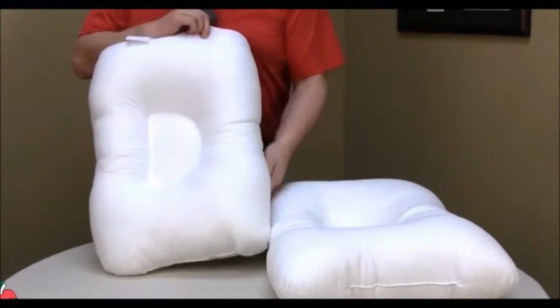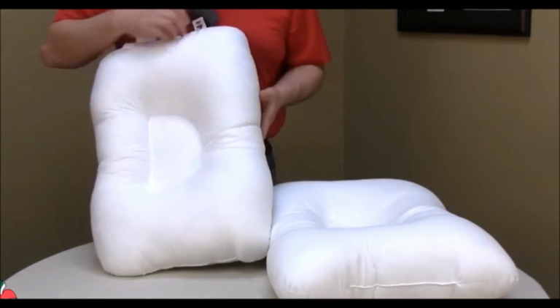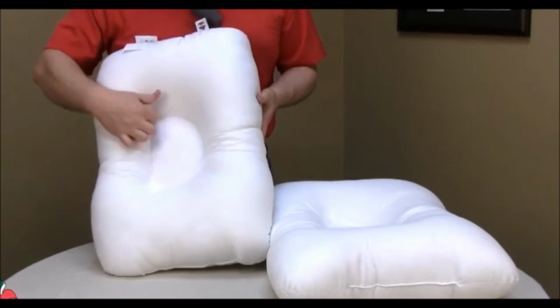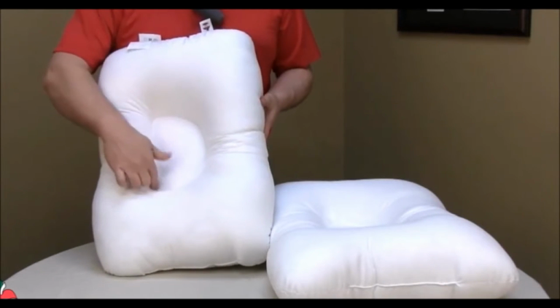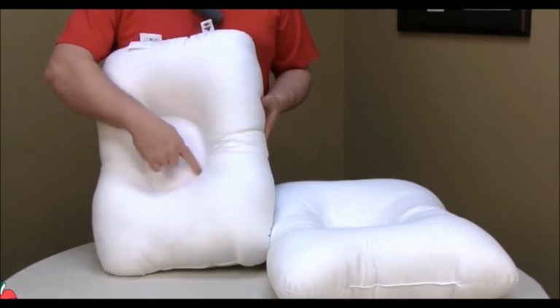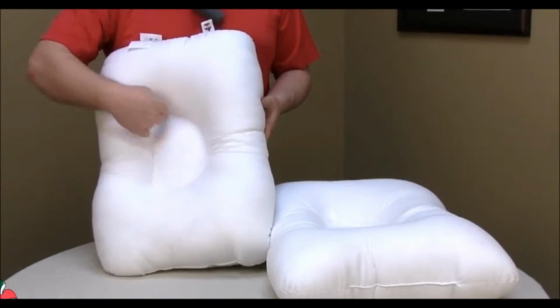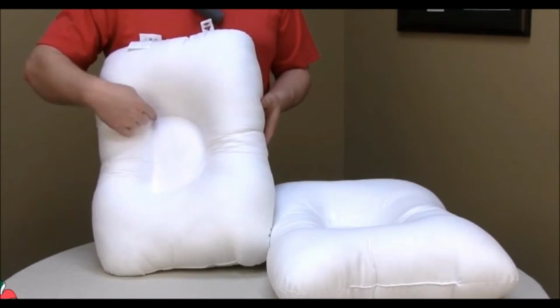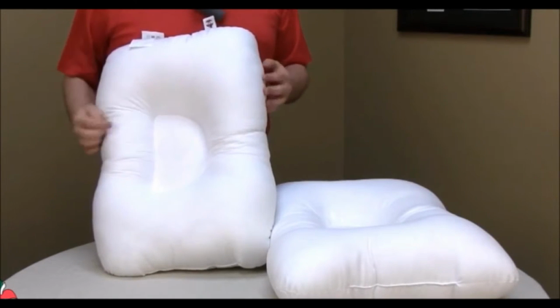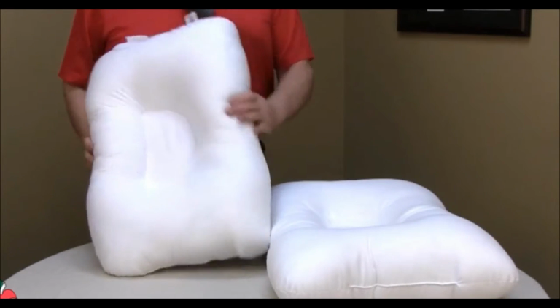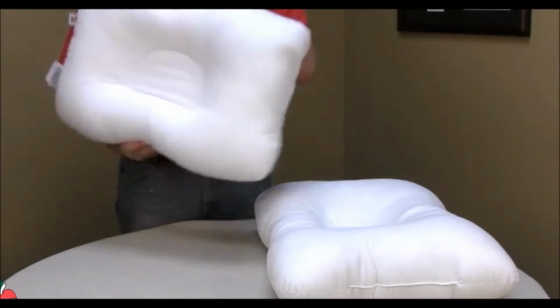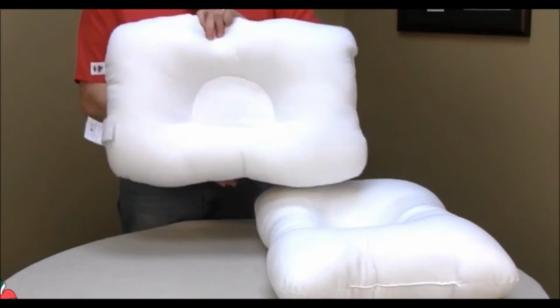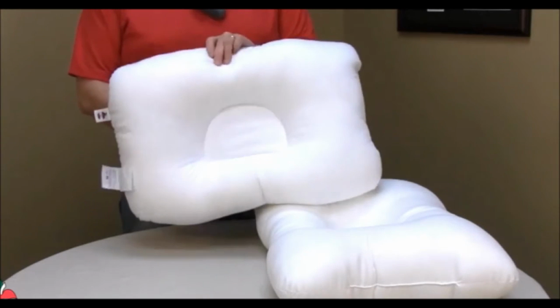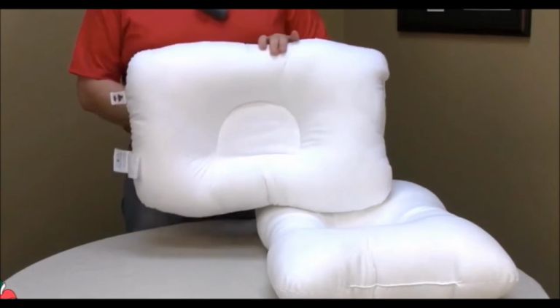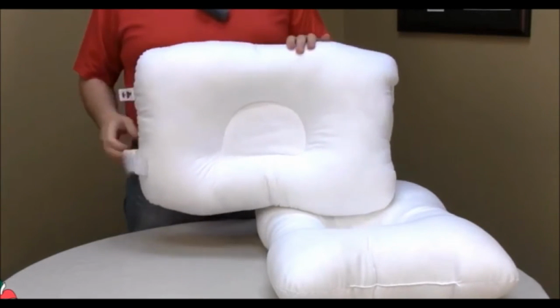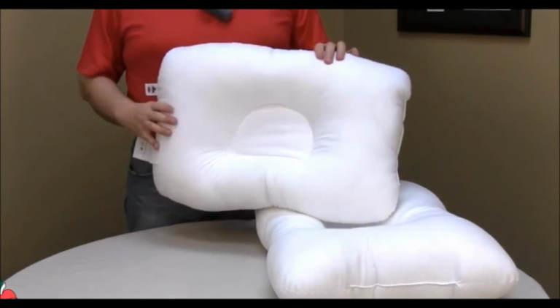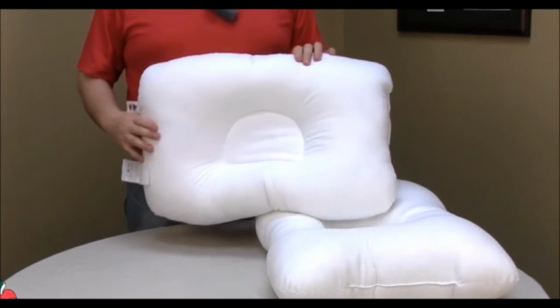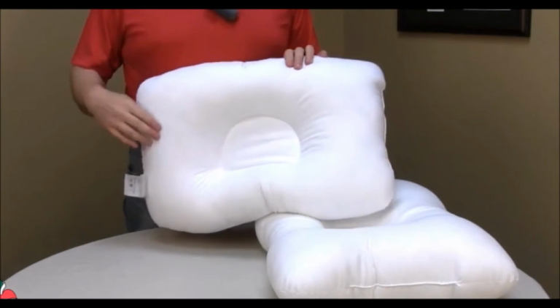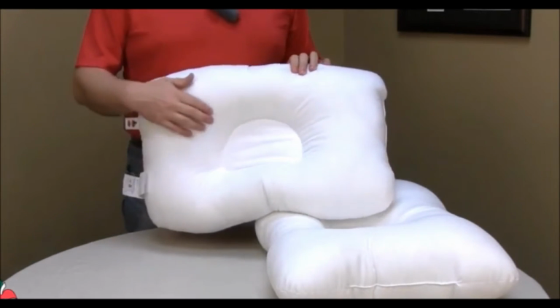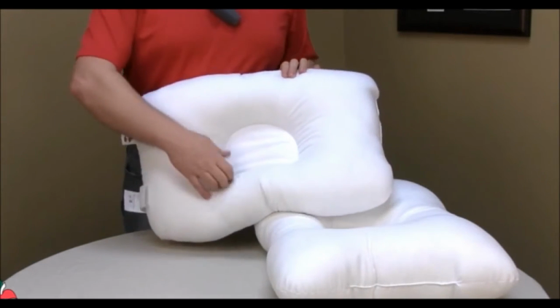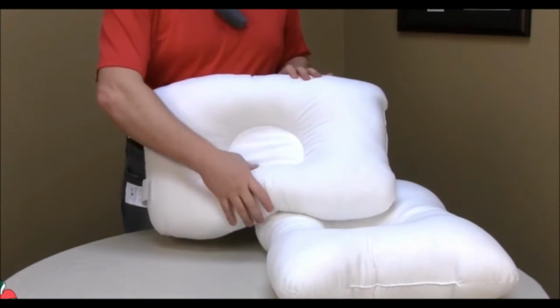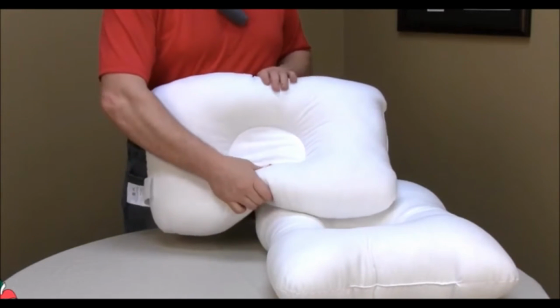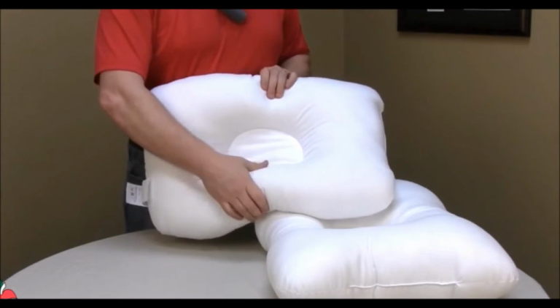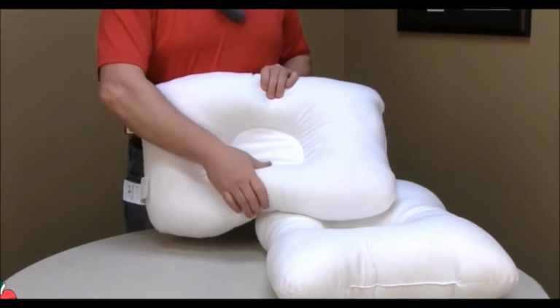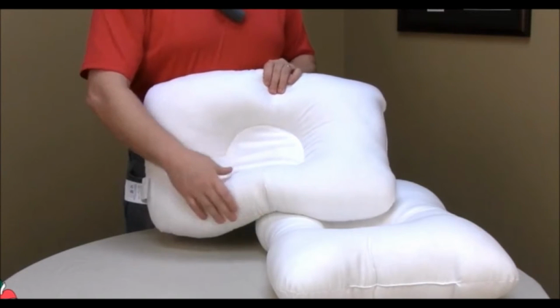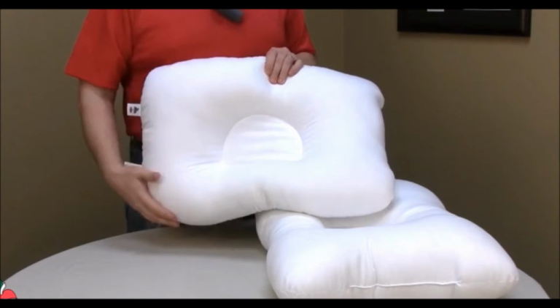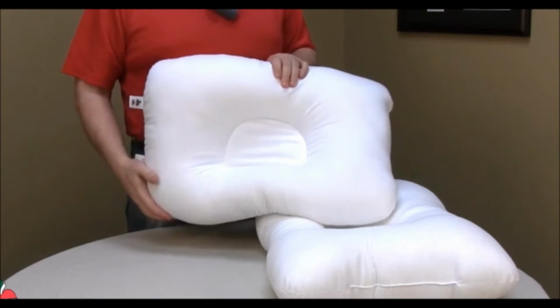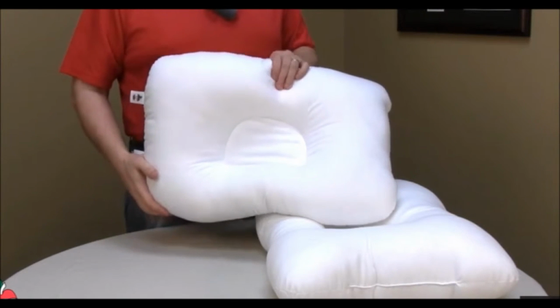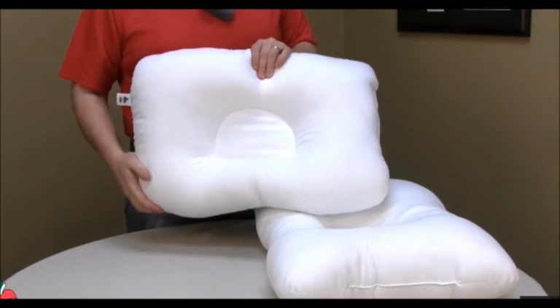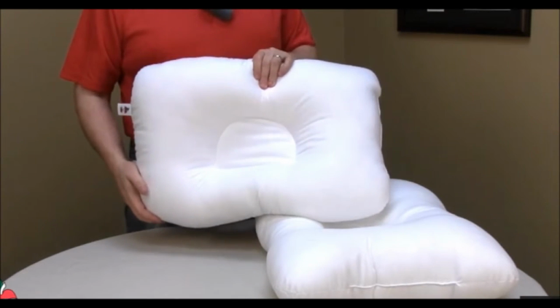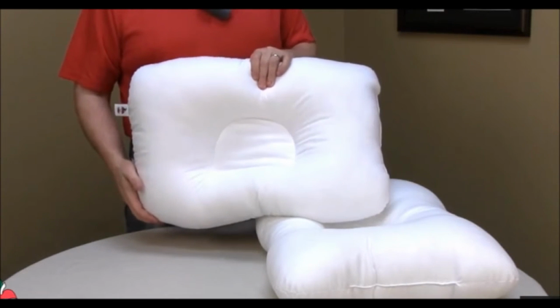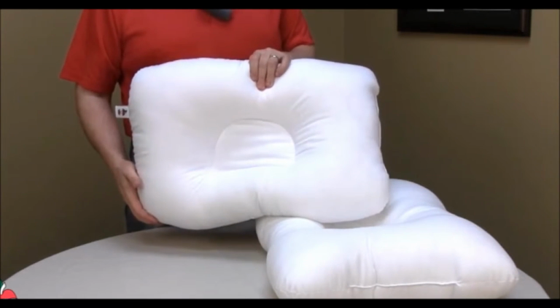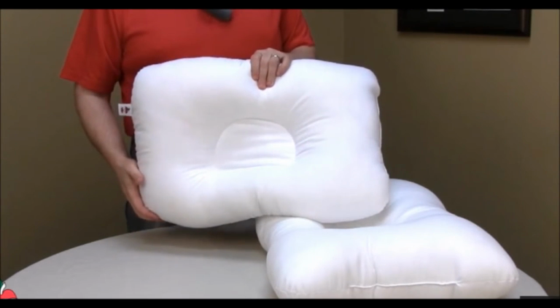As you can see here, the D Shave Center gently supports the head while the lobe supports the neck, helping to restore the natural curvature of the neck and upper spine.